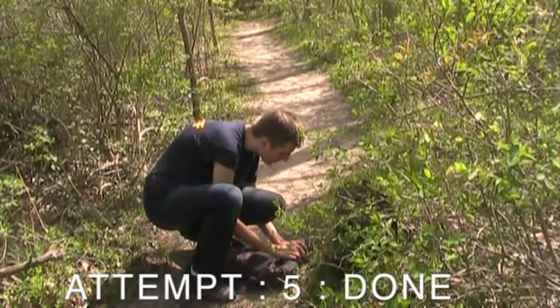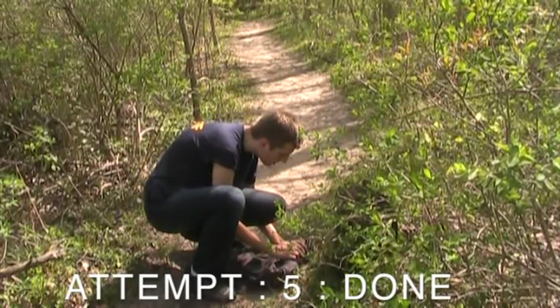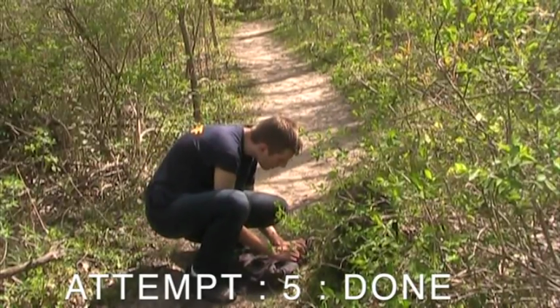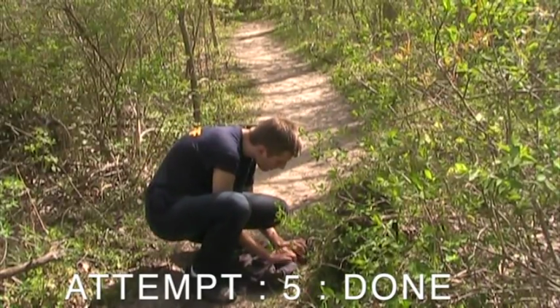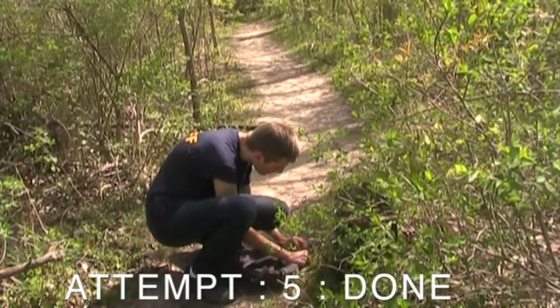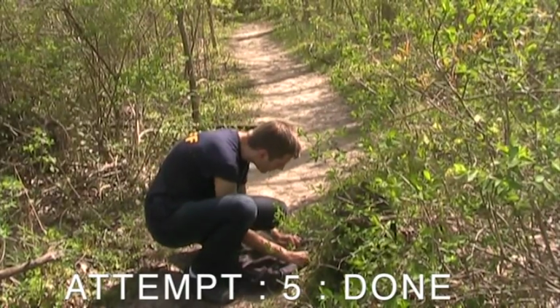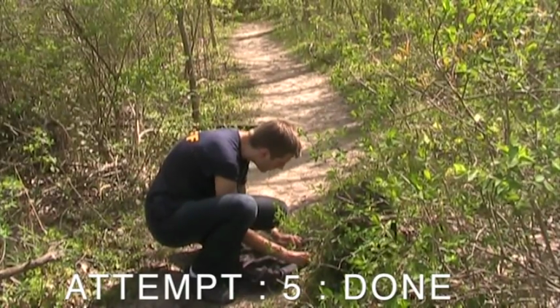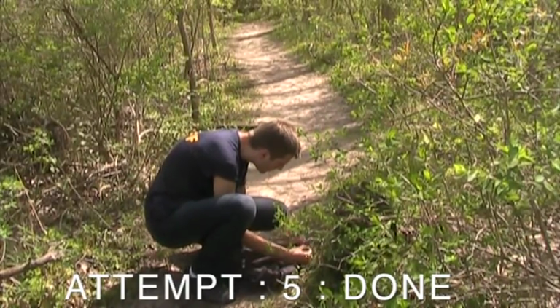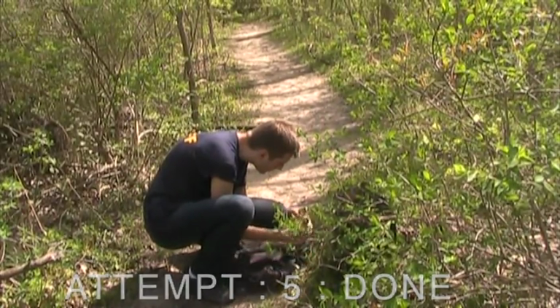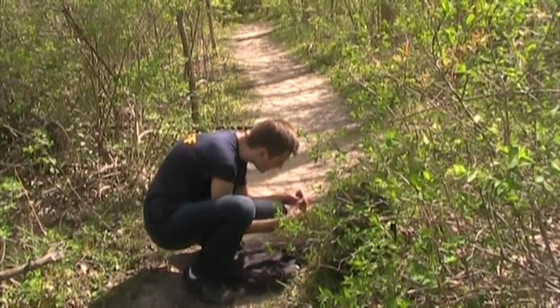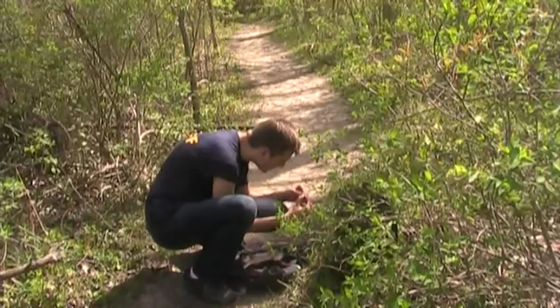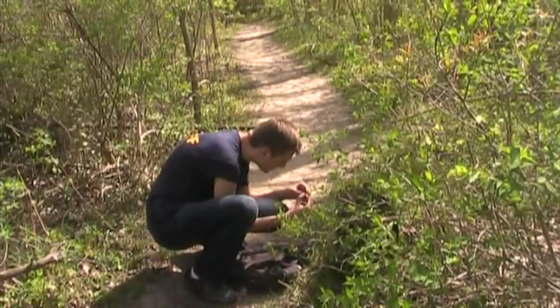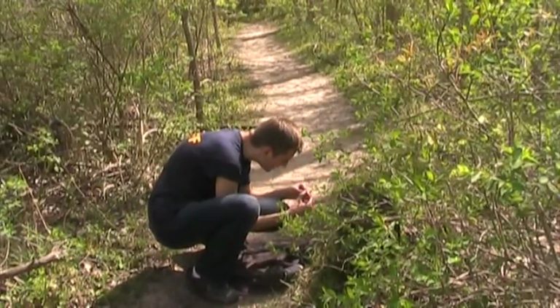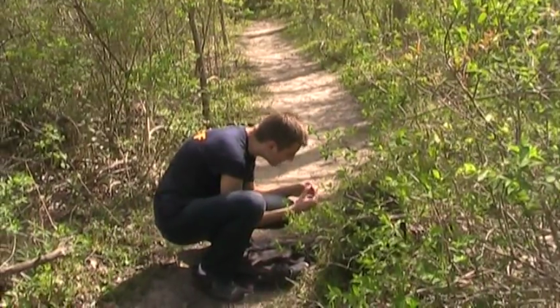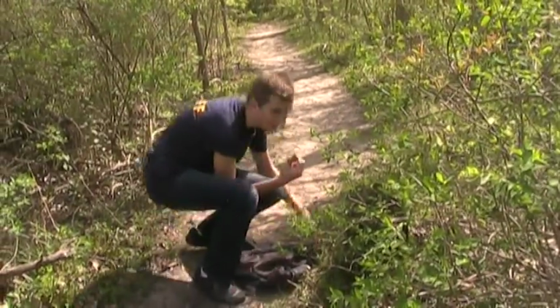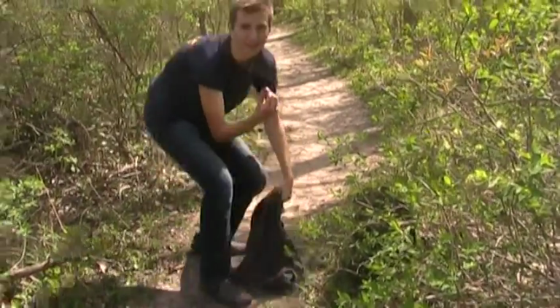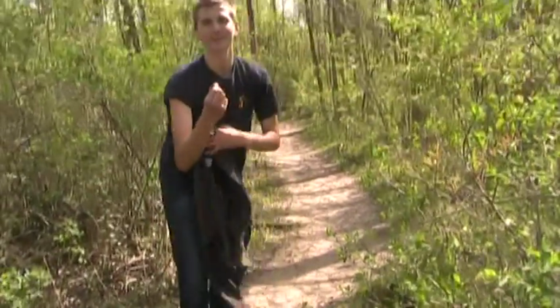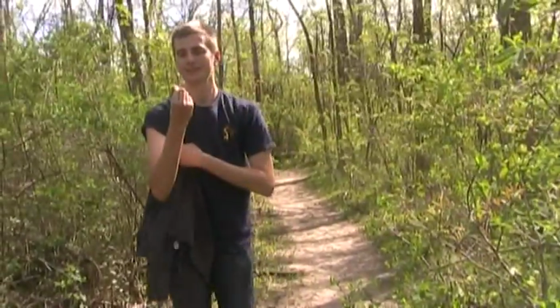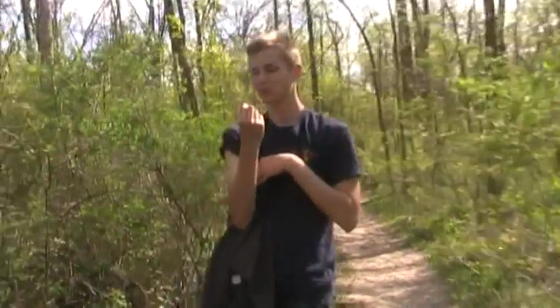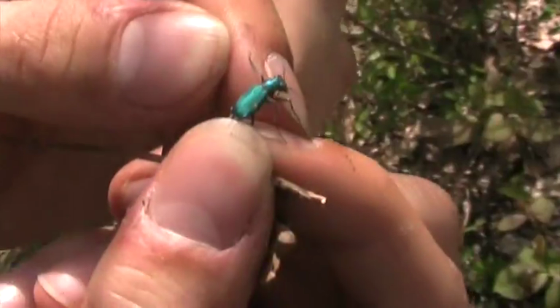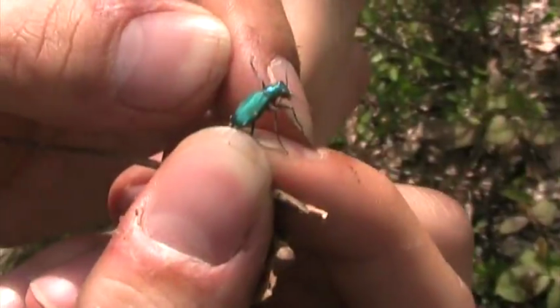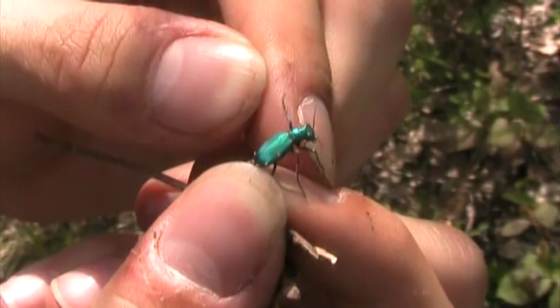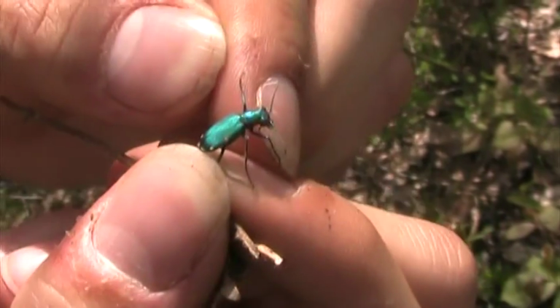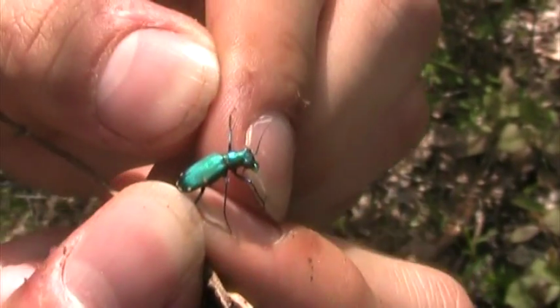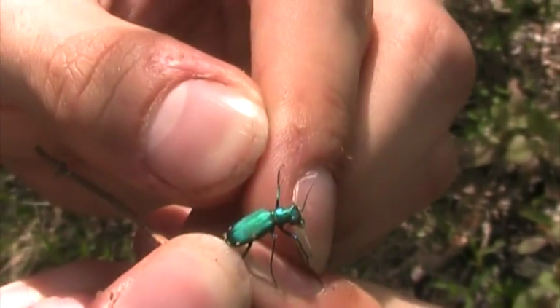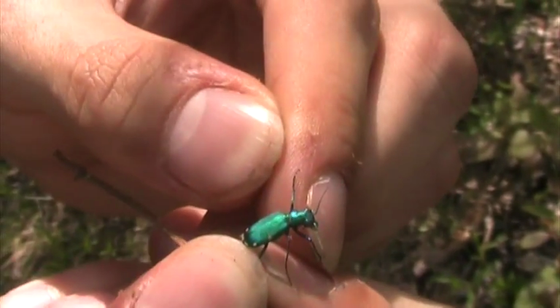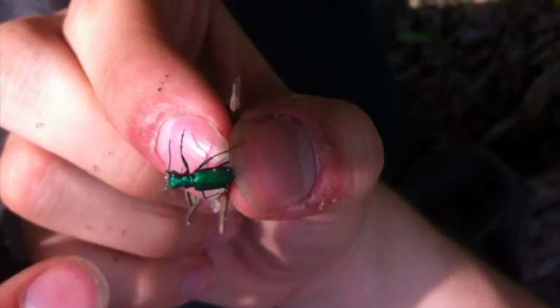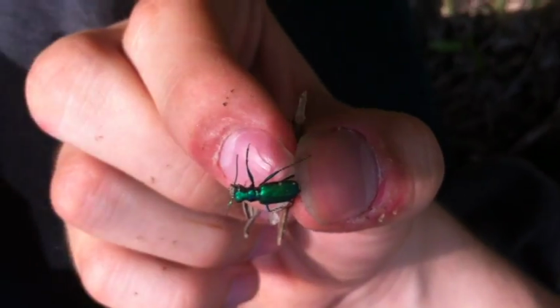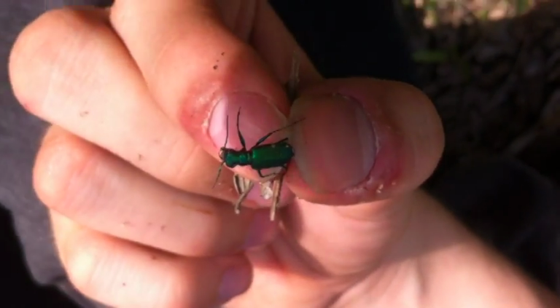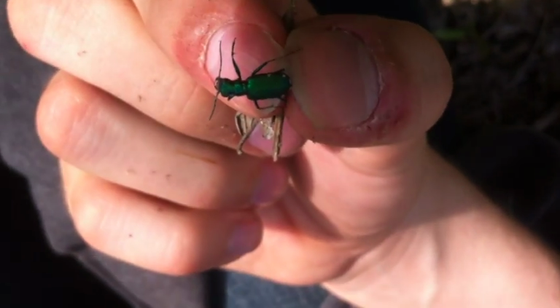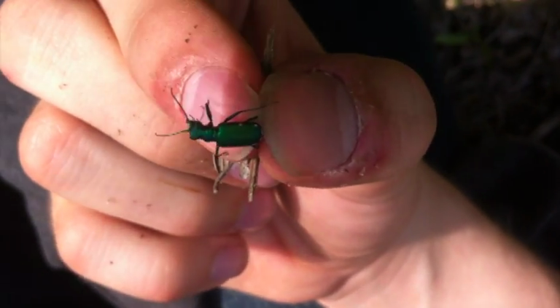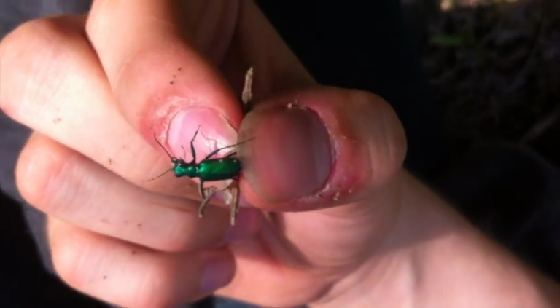You caught it? Yes, I did! Dead? Alive? Alive! See this? Yeah, this is the six-spotted tiger beetle right here. This is the fastest insect on the planet.